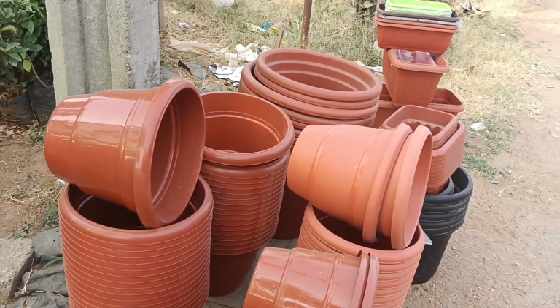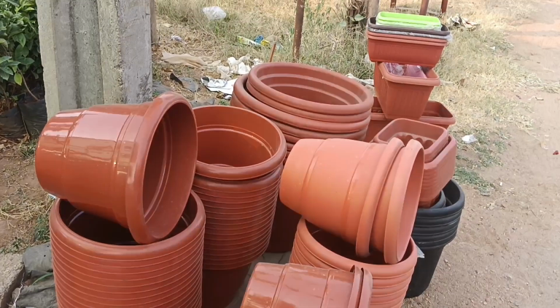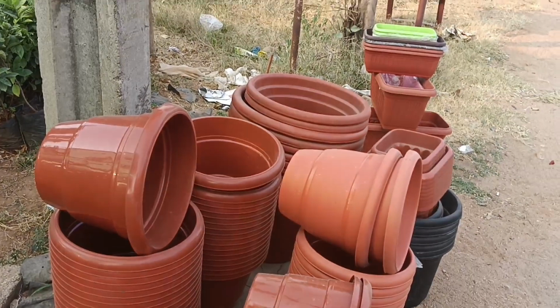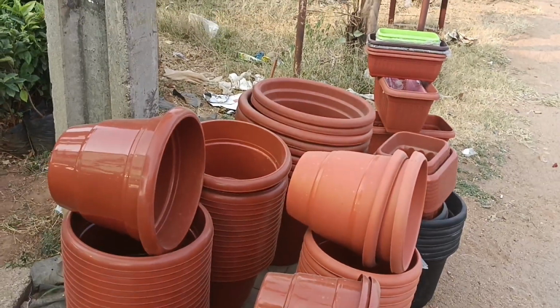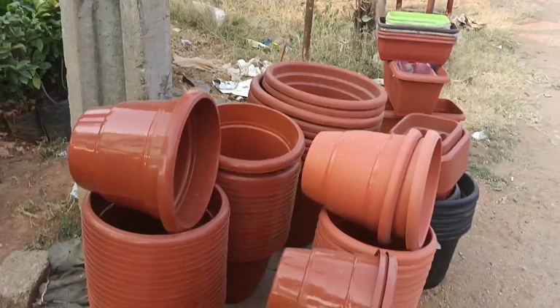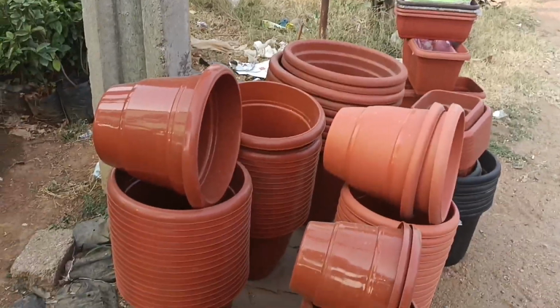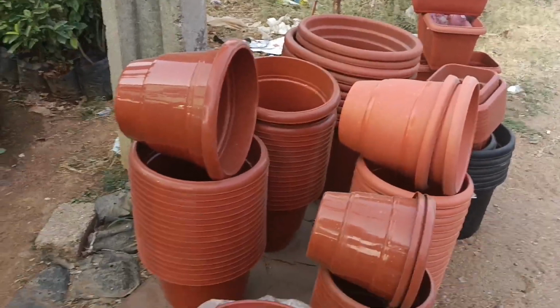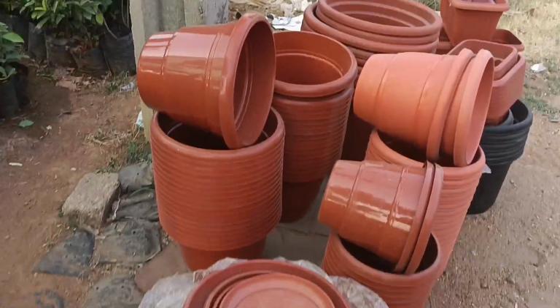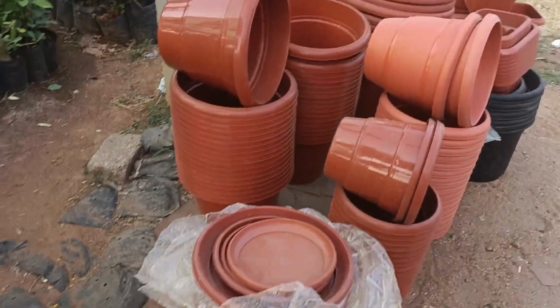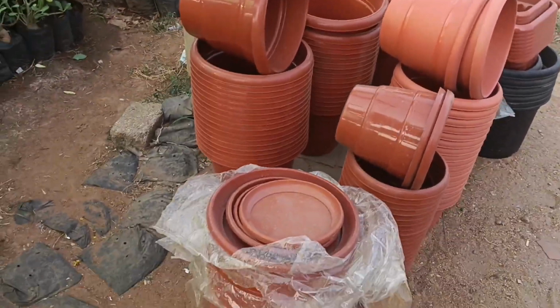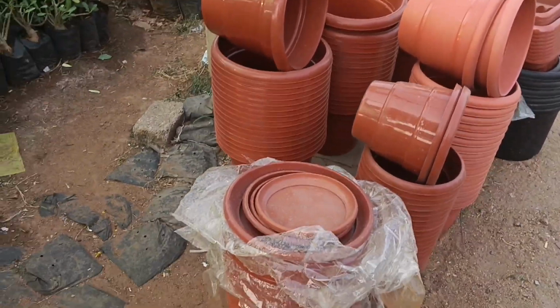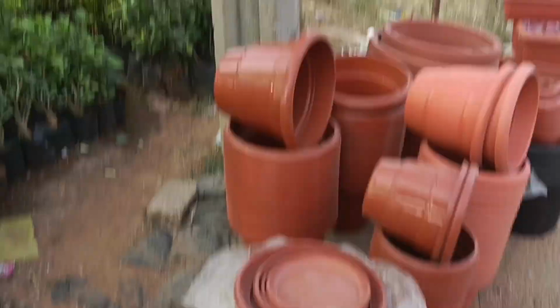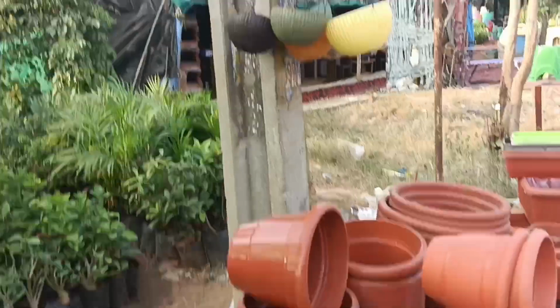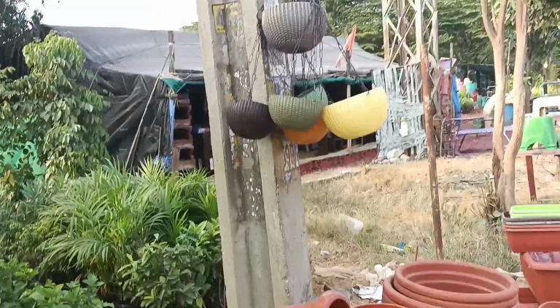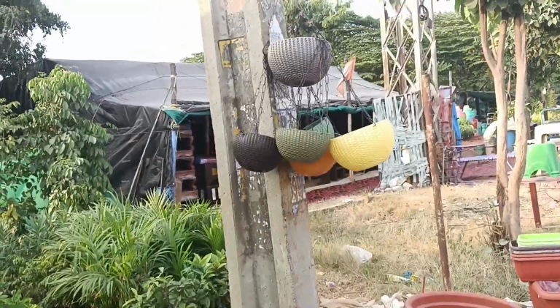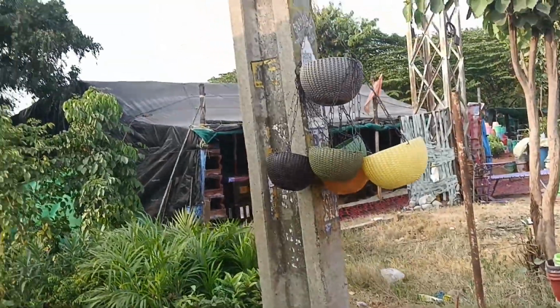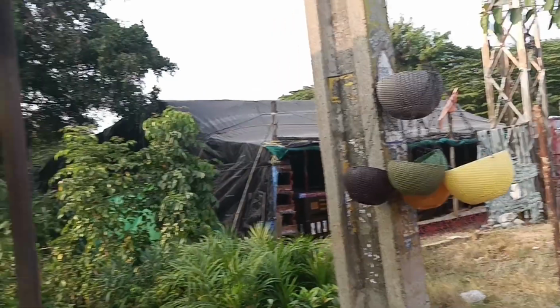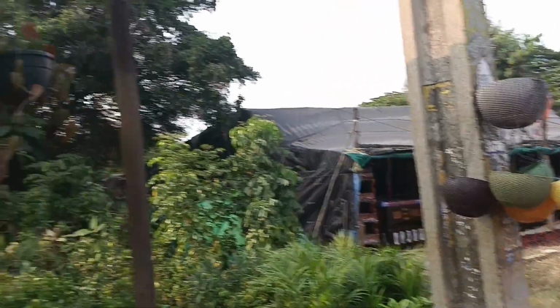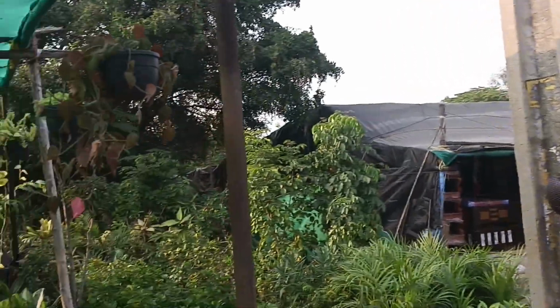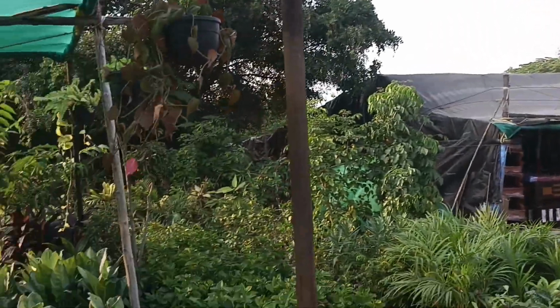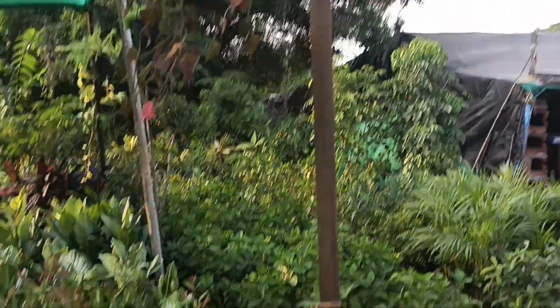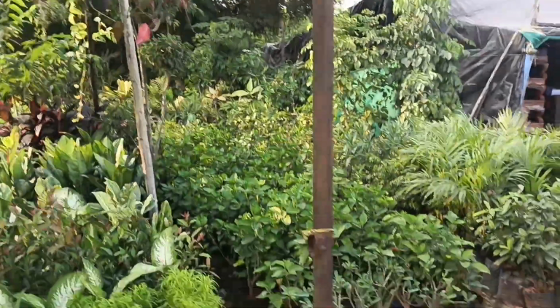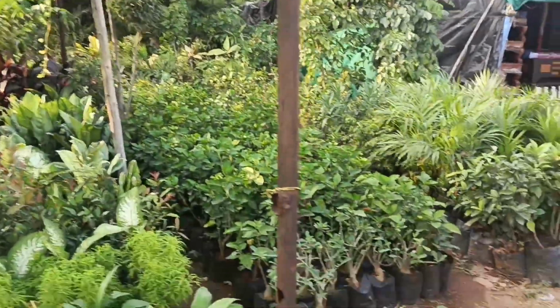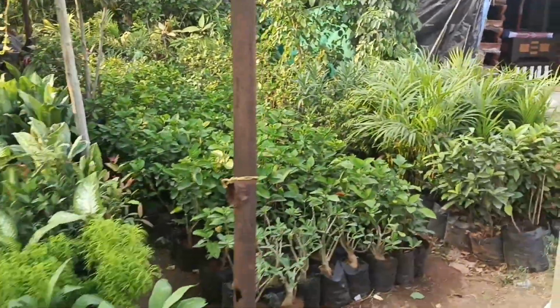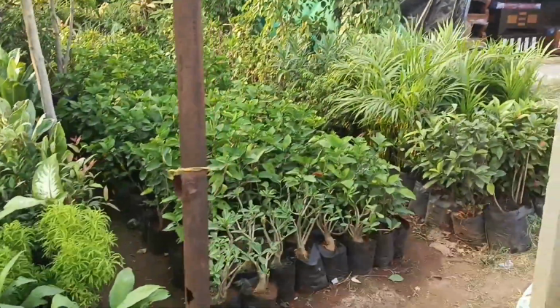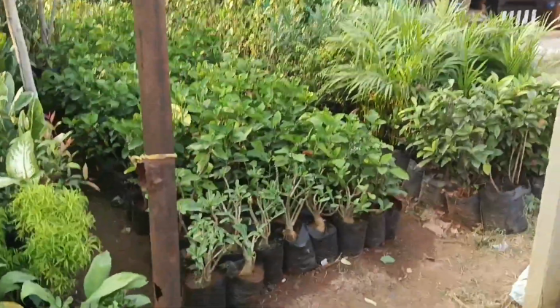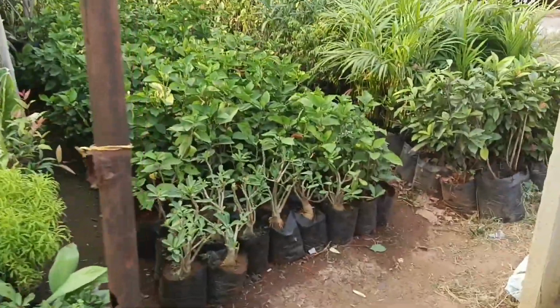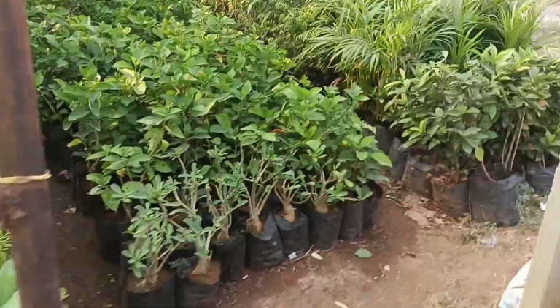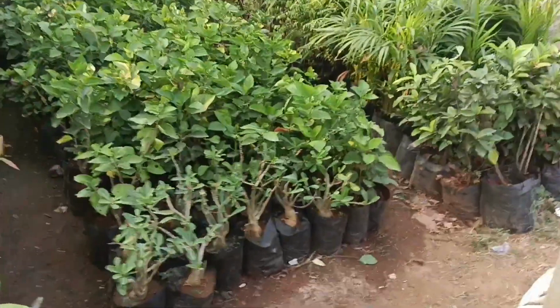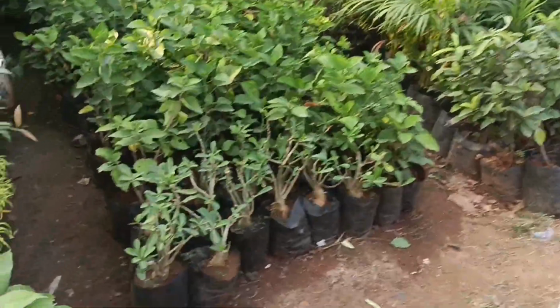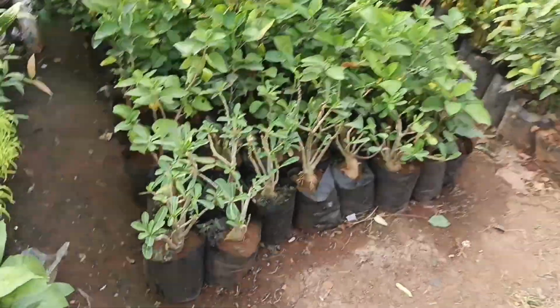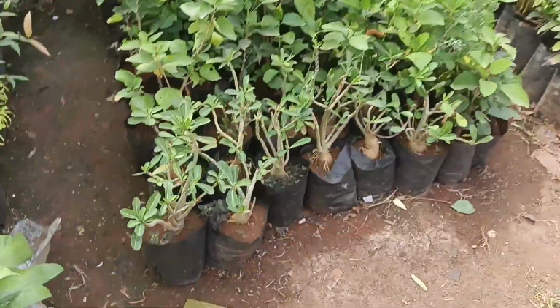I am going to make a lot of discount for you. If you are going to buy these plants from this table, you can easily get a discount of 5 to 10 rupees in this place.